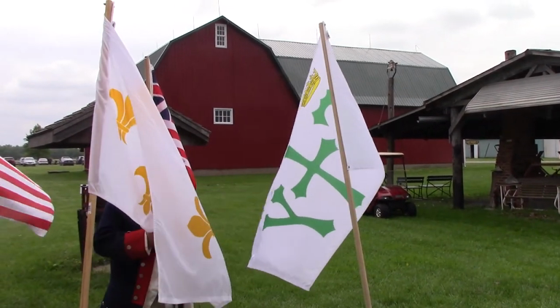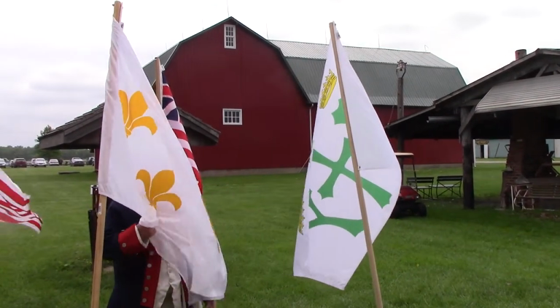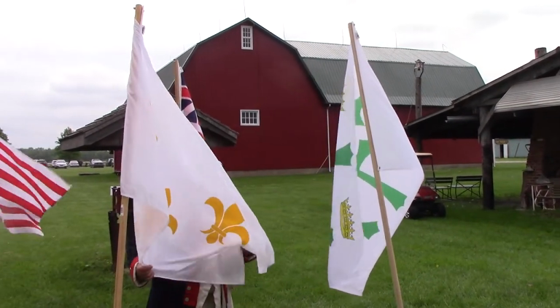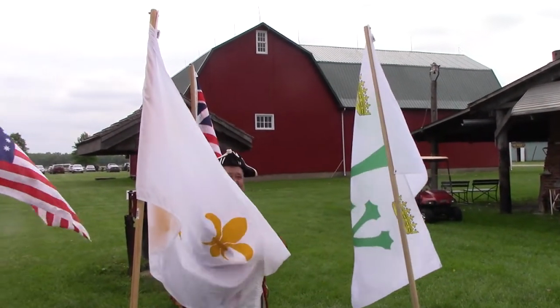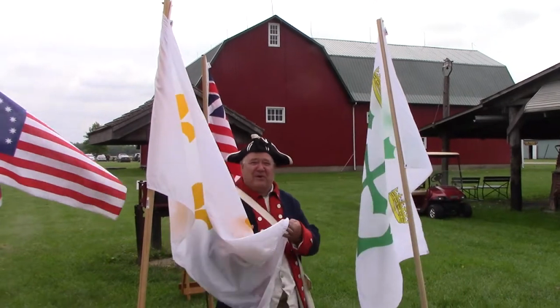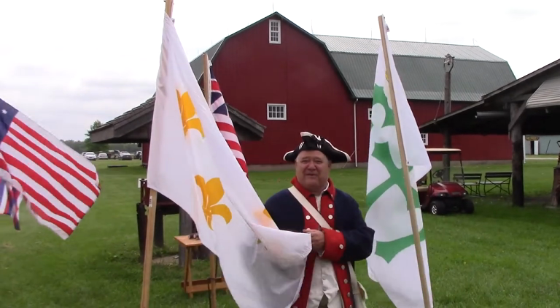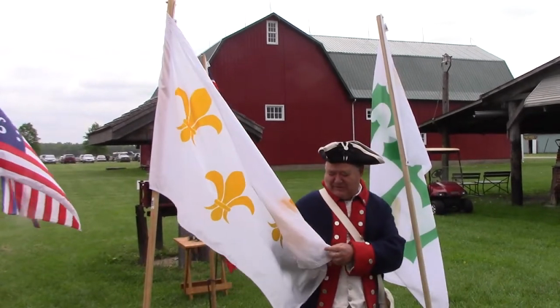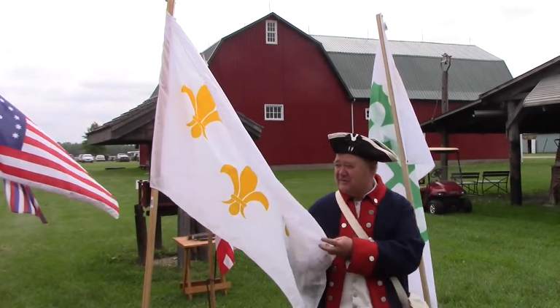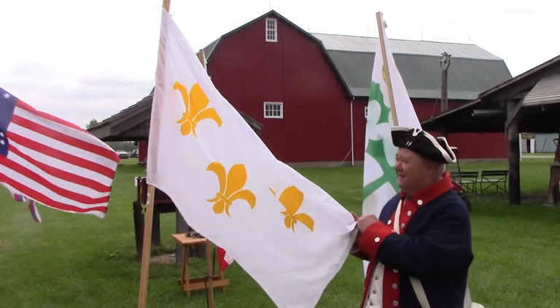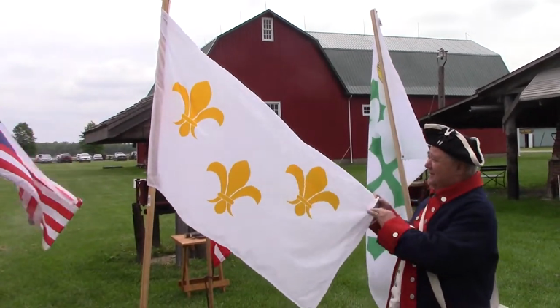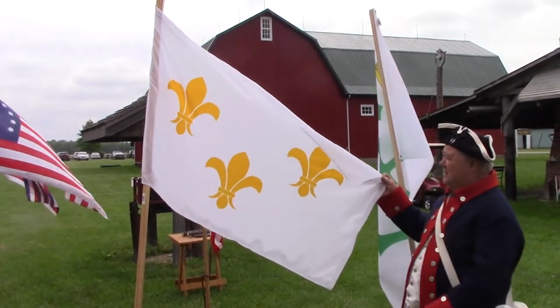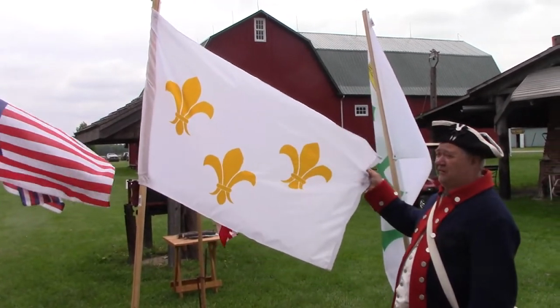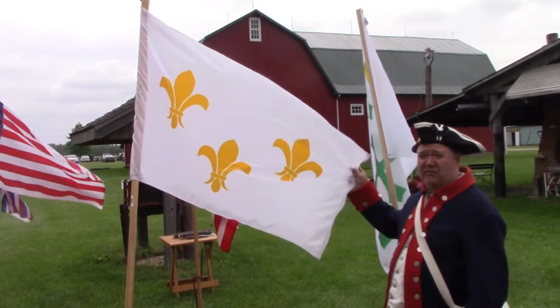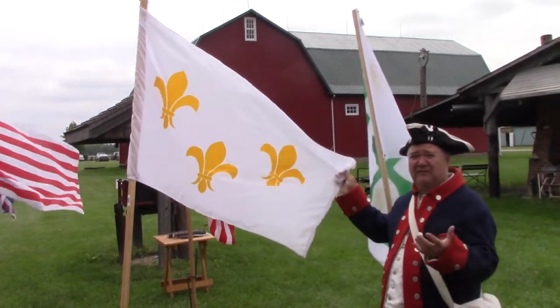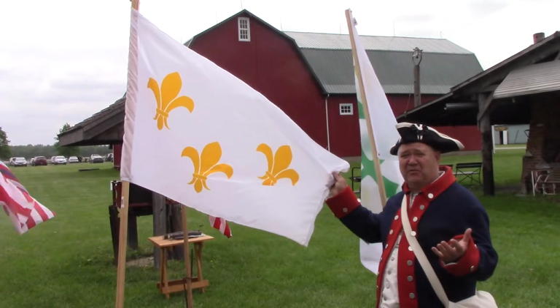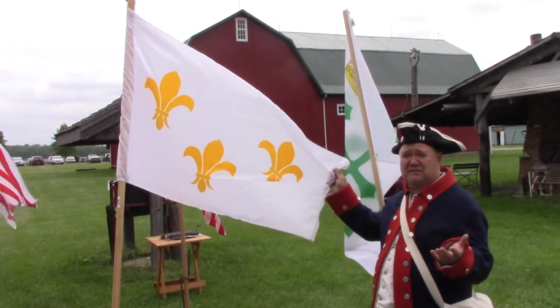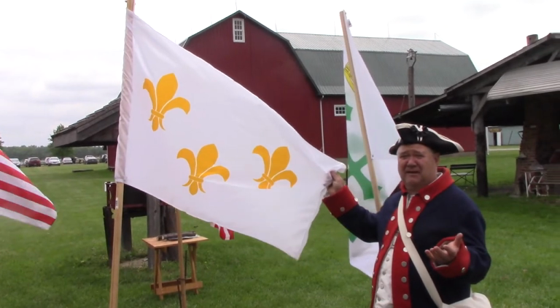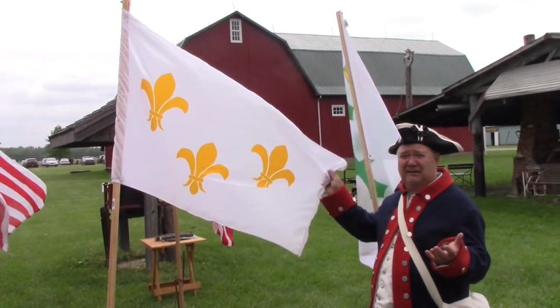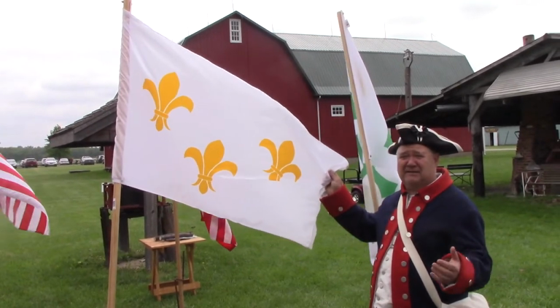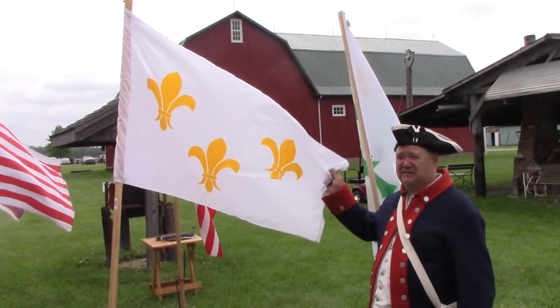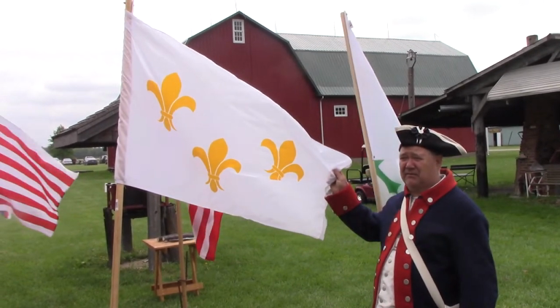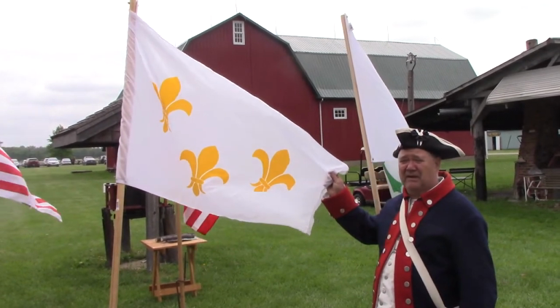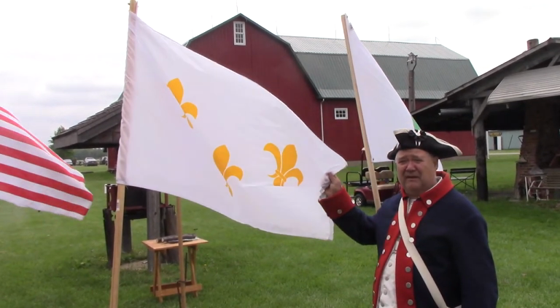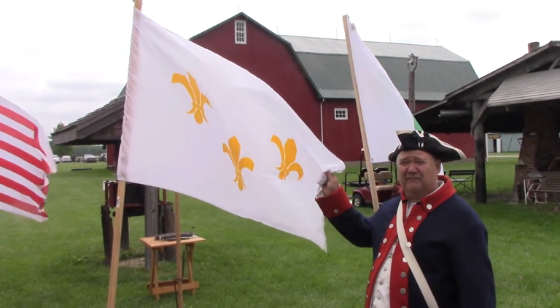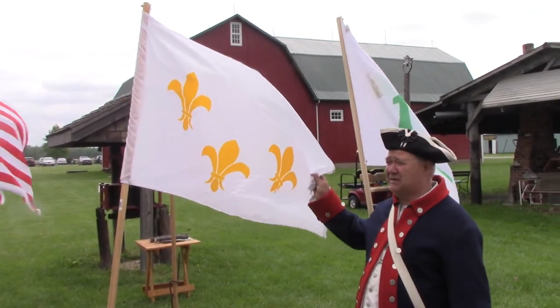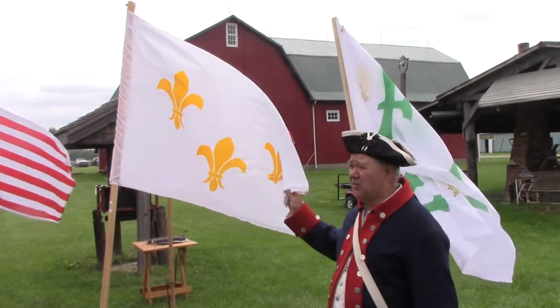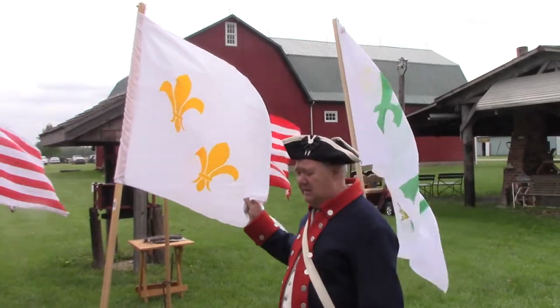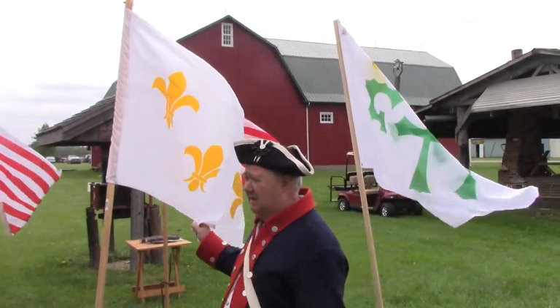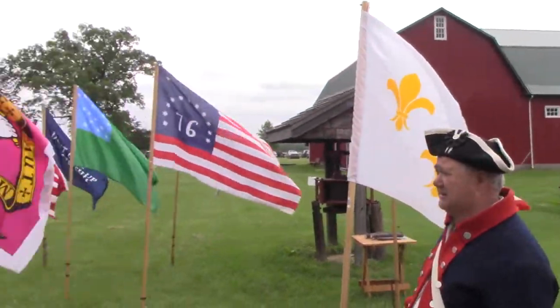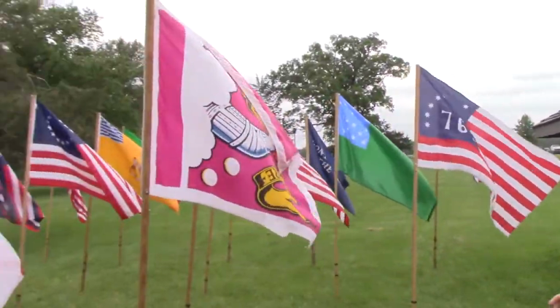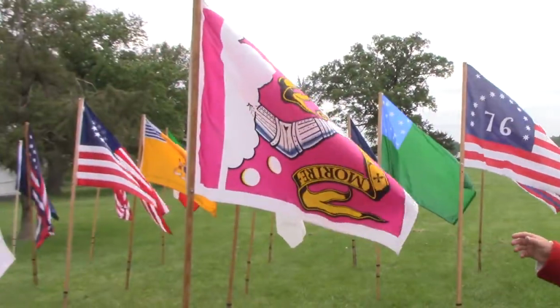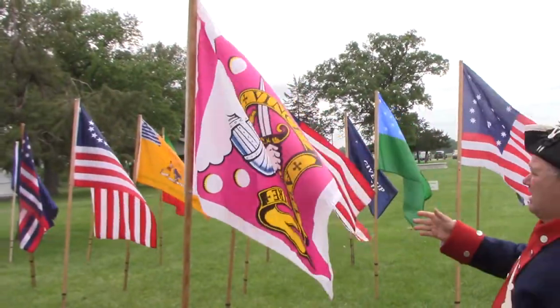Then we move on to the French flags because they were part of our country originally. French flags flew over the forks in the United States. This is really a flag of our country.